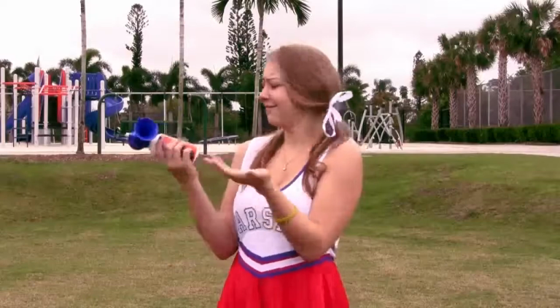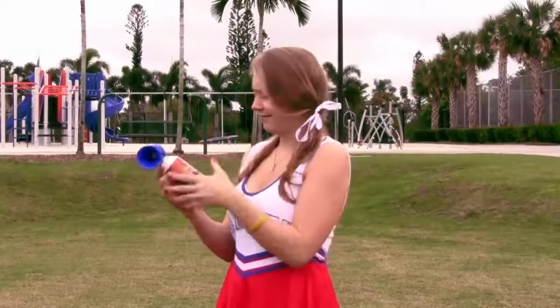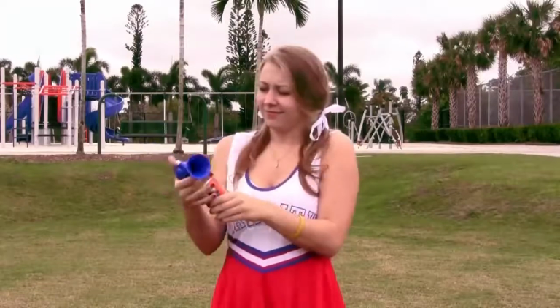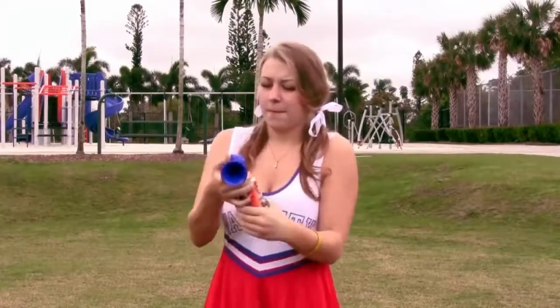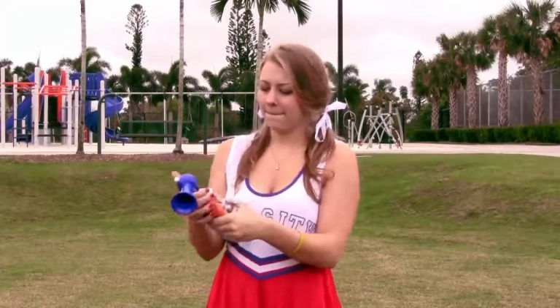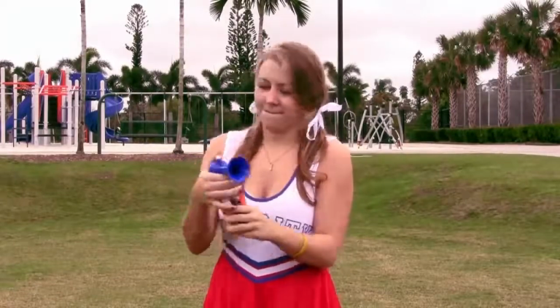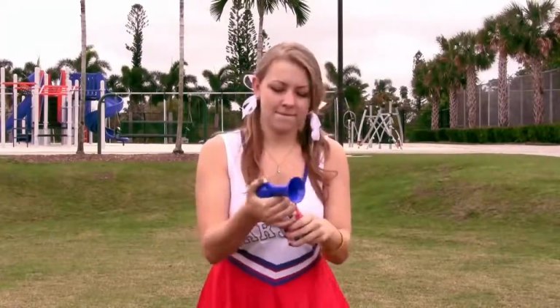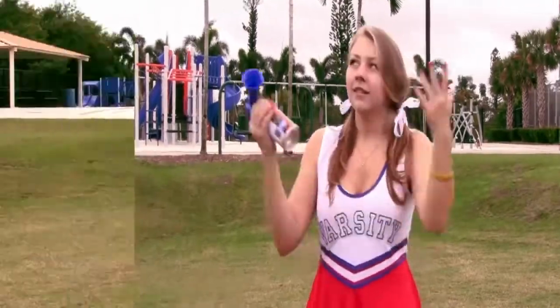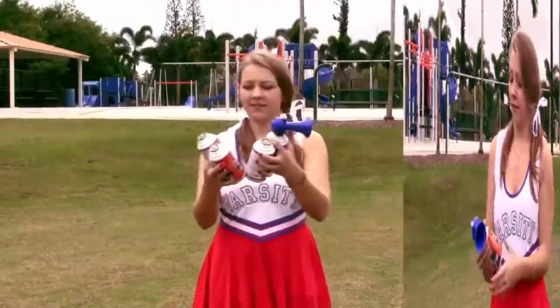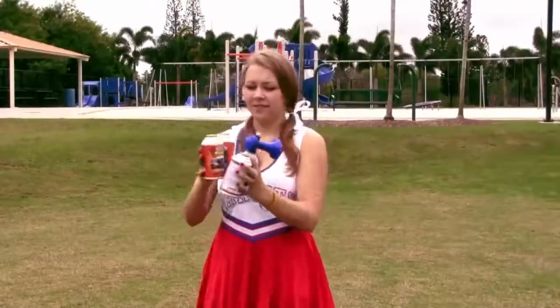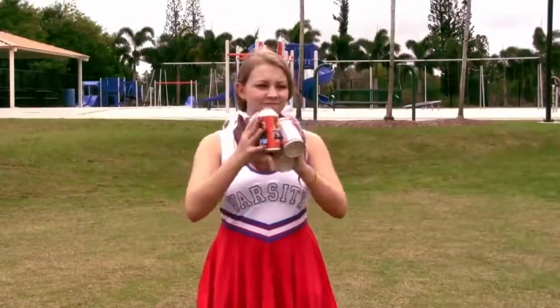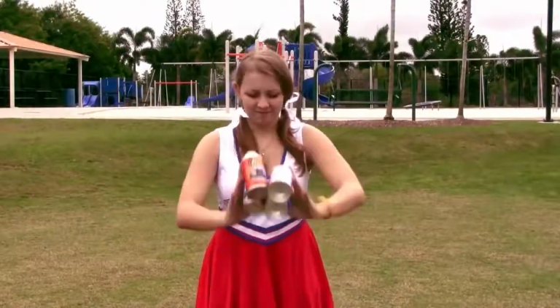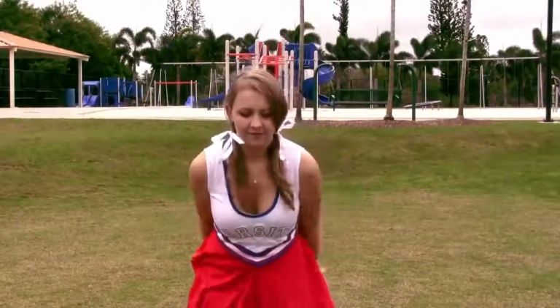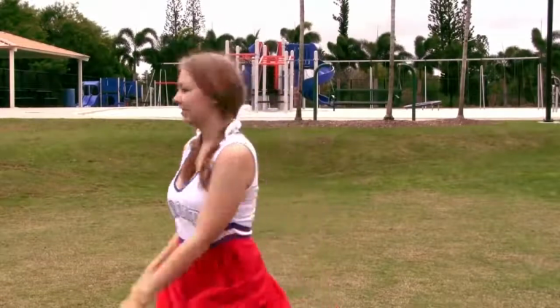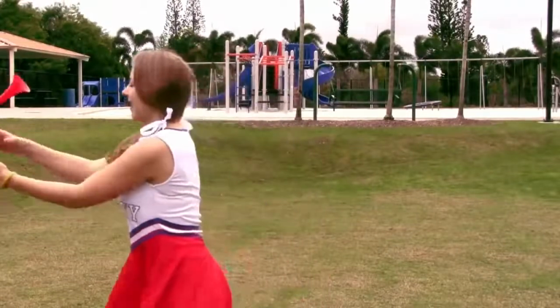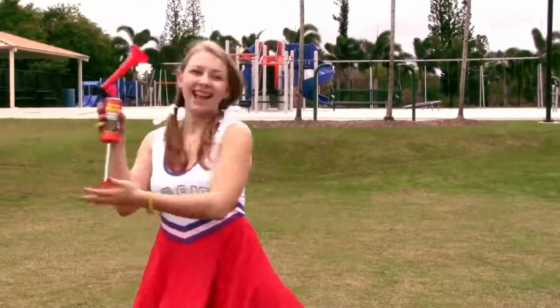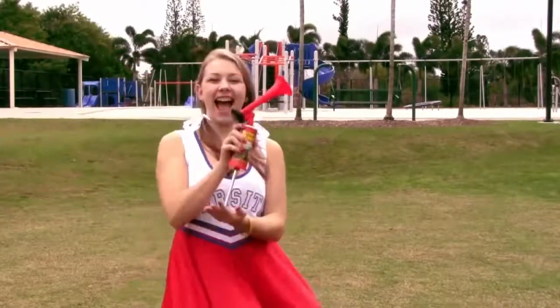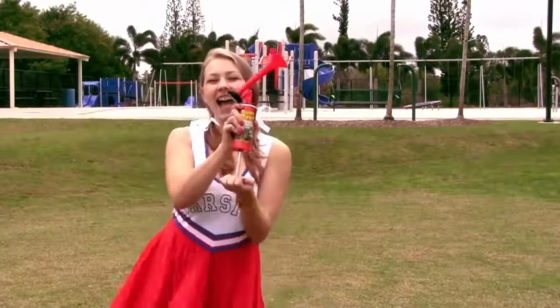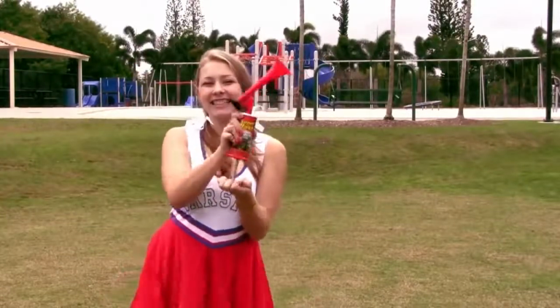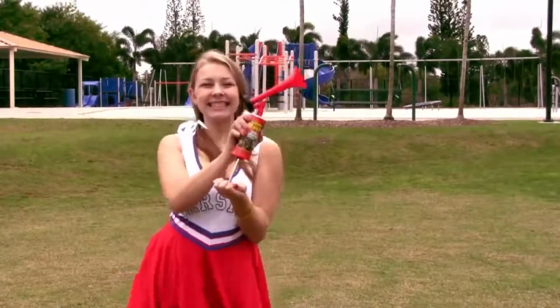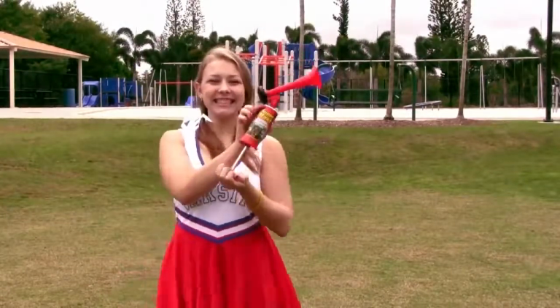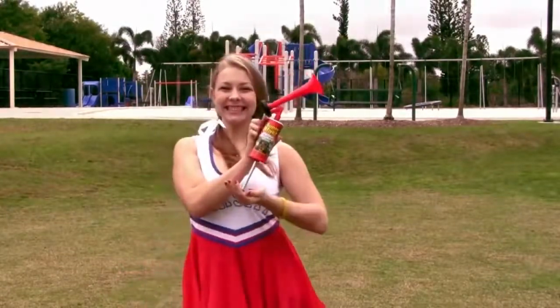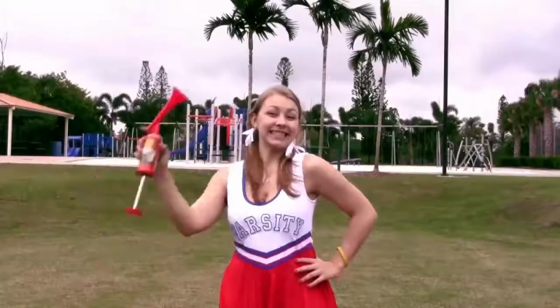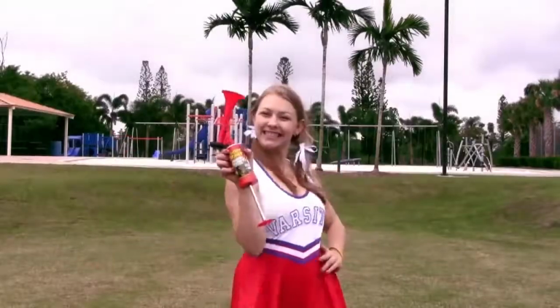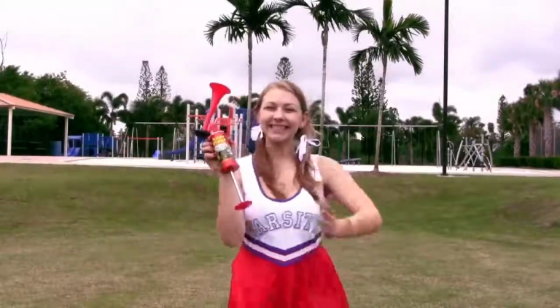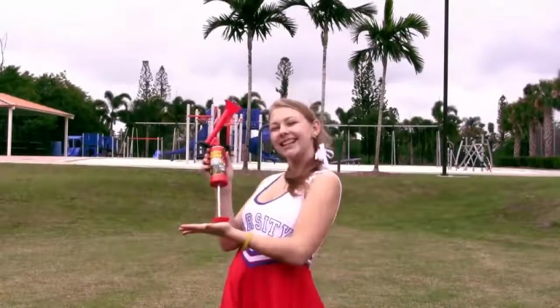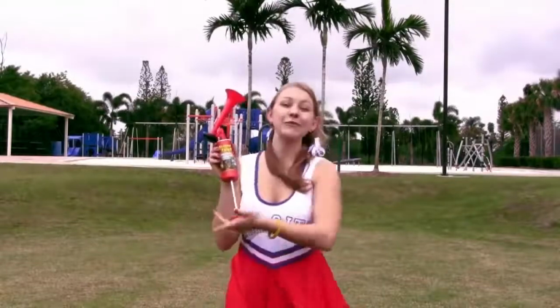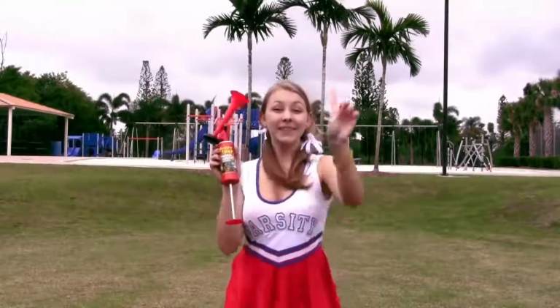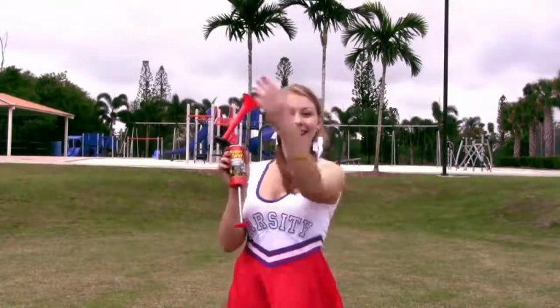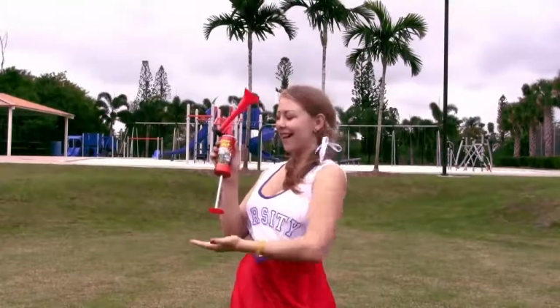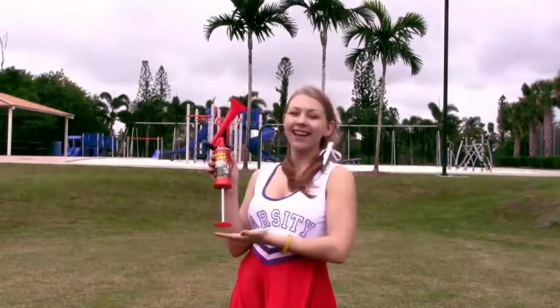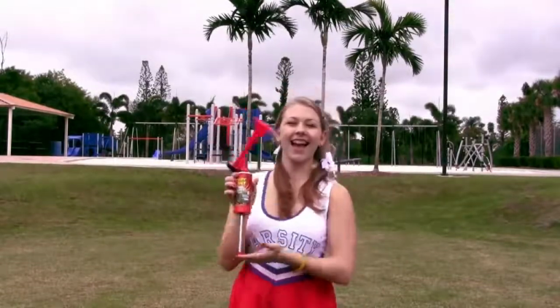Tired of buying expensive aerosol air horns that always need refills and just don't last? Well, that's all in the past. Now there's new Super Blast Pump Horn. It's the first non-aerosol air horn that has patented pump horn technology.